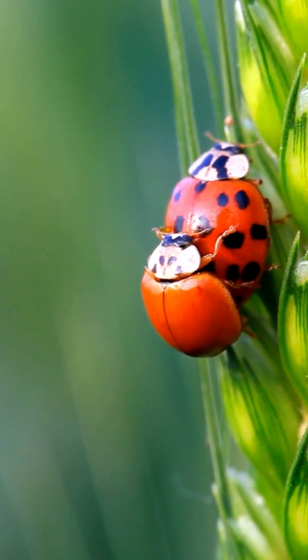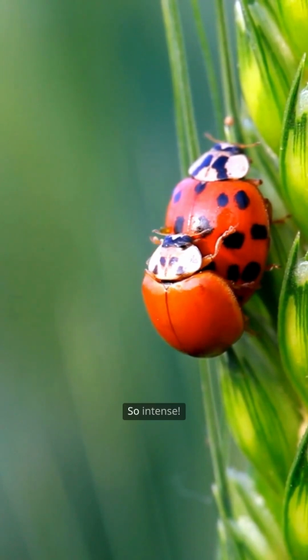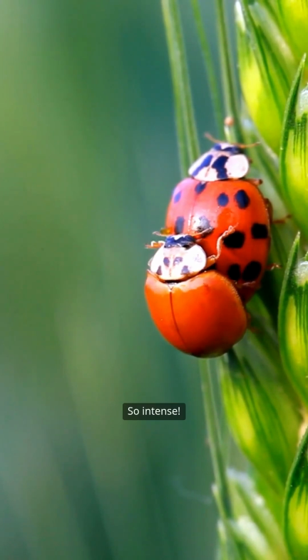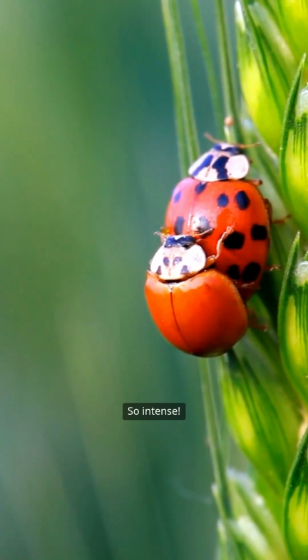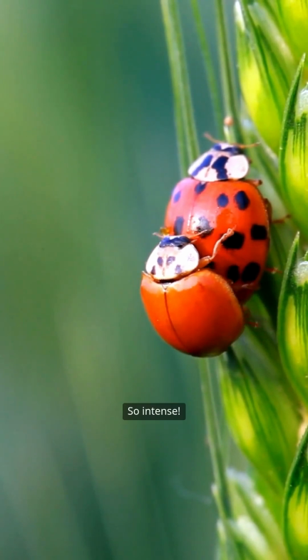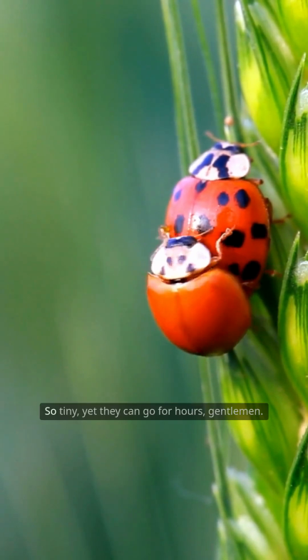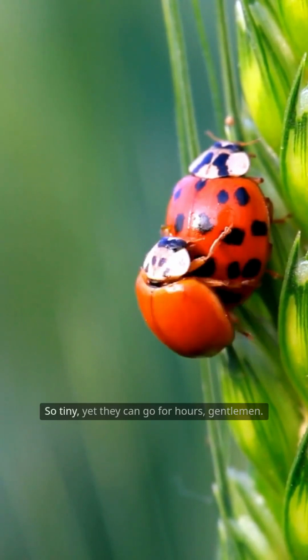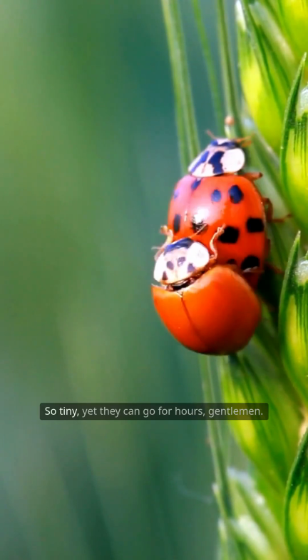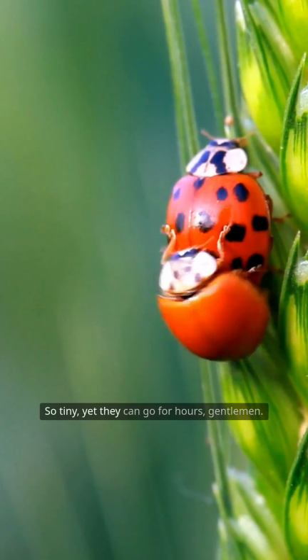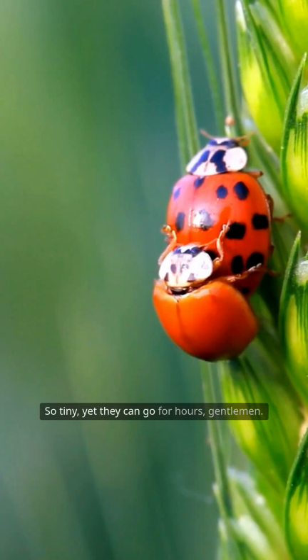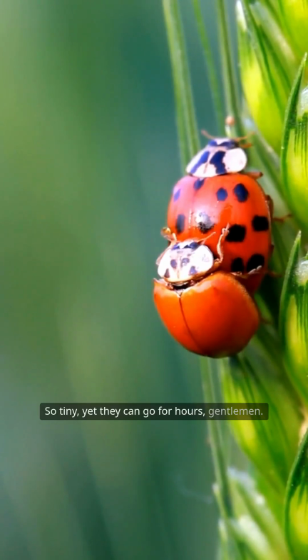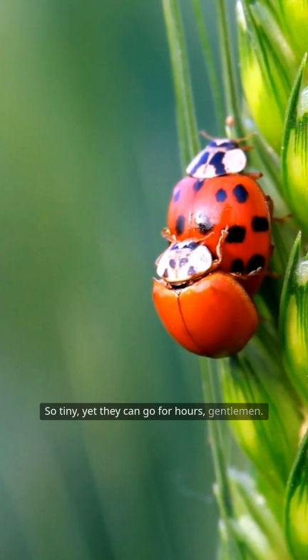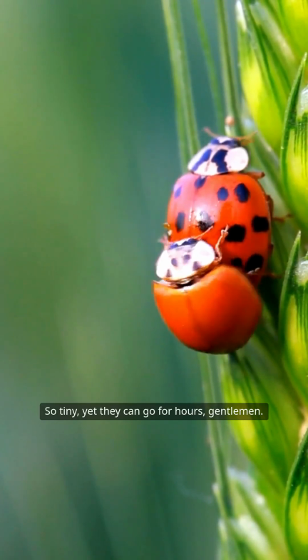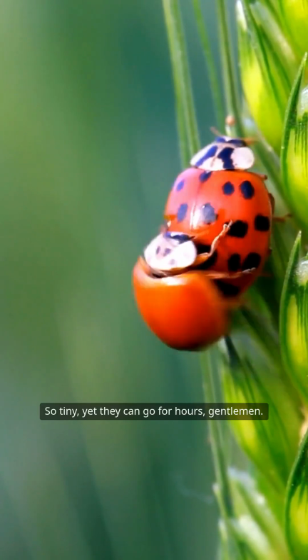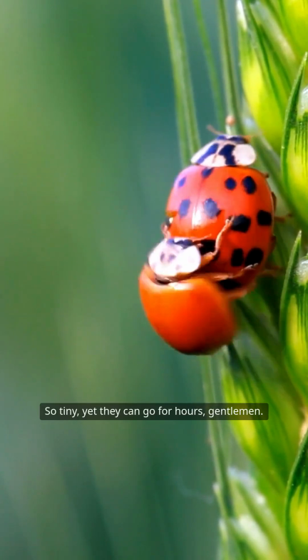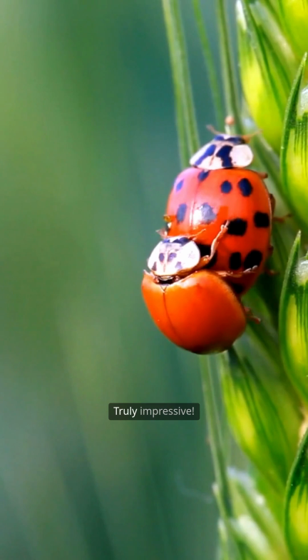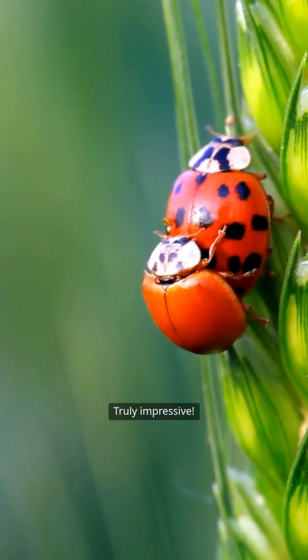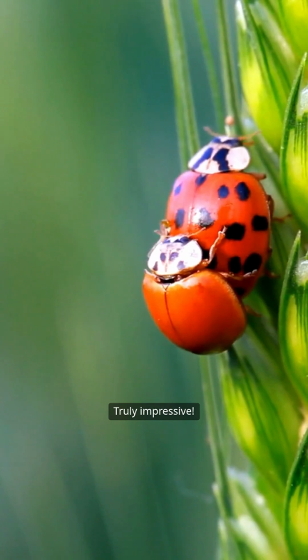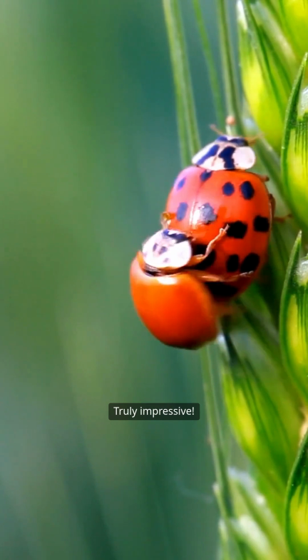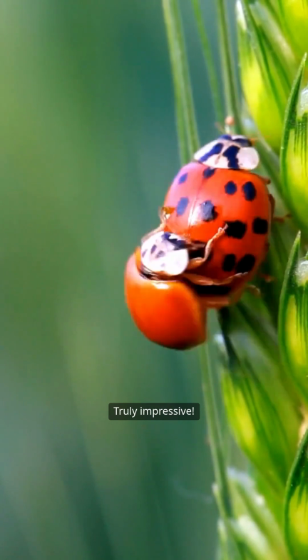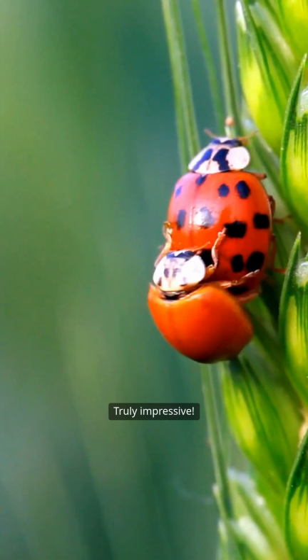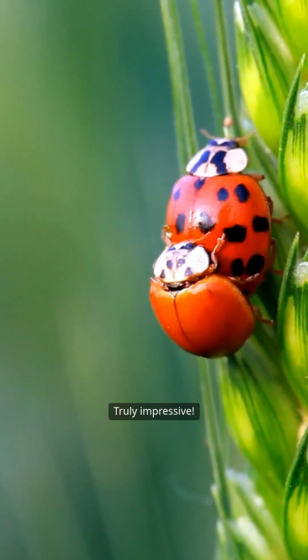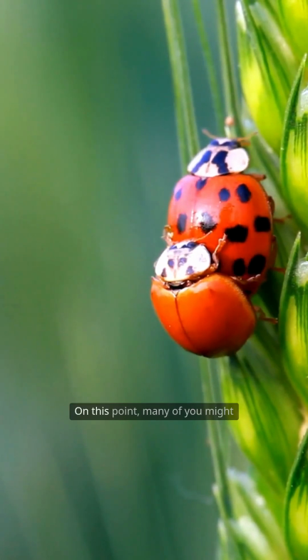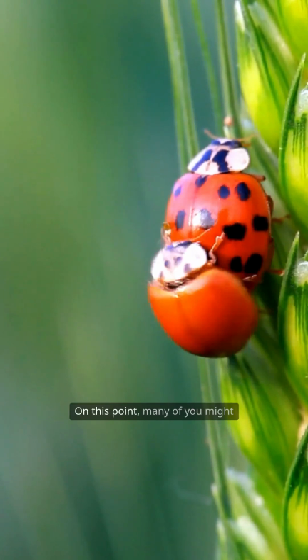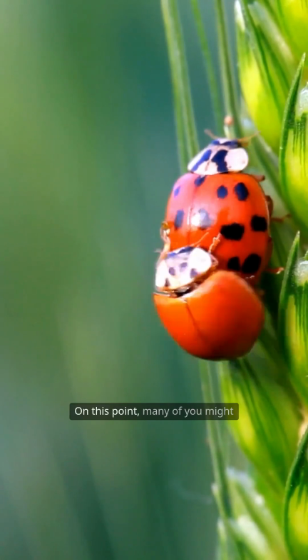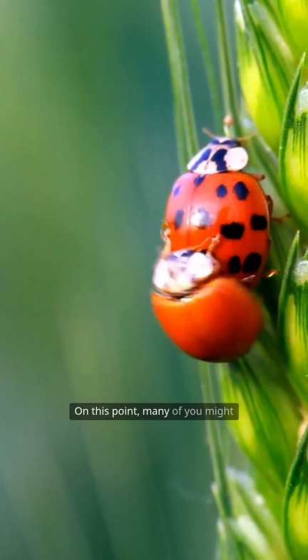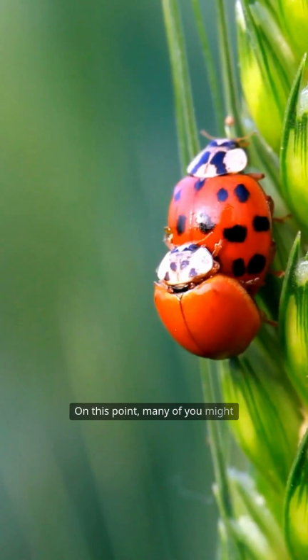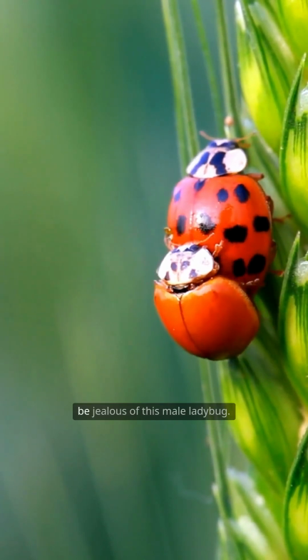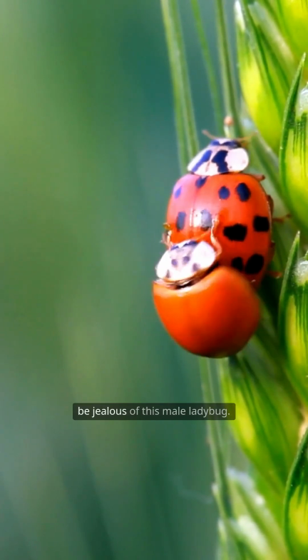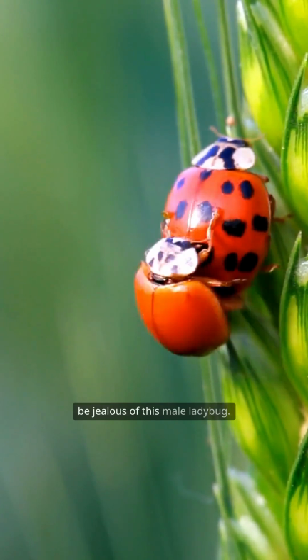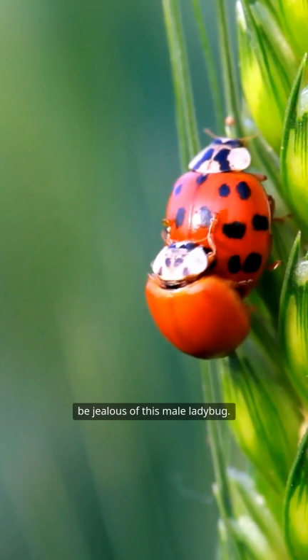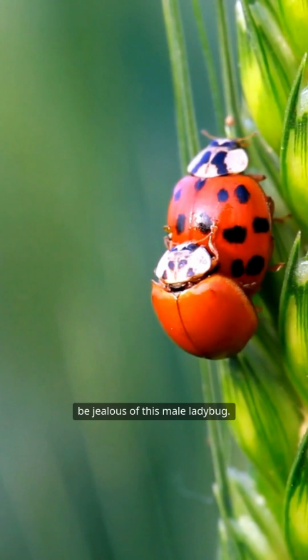So intense, so tiny, yet they can go for hours, gentlemen. Truly impressive. Many of you might be jealous of this male ladybug.